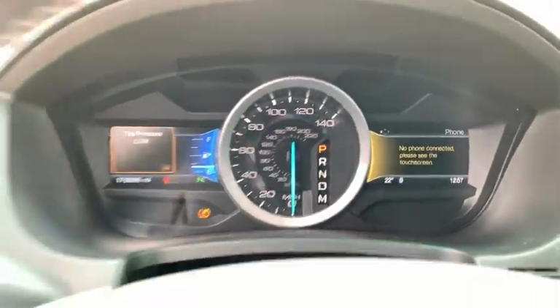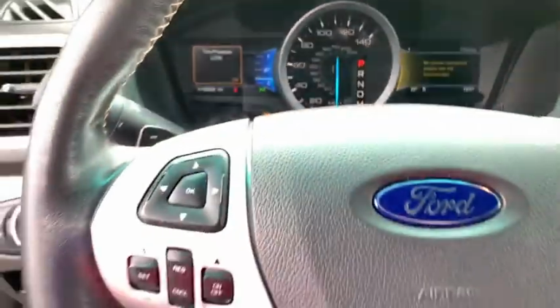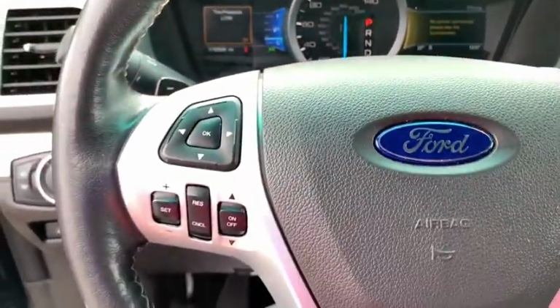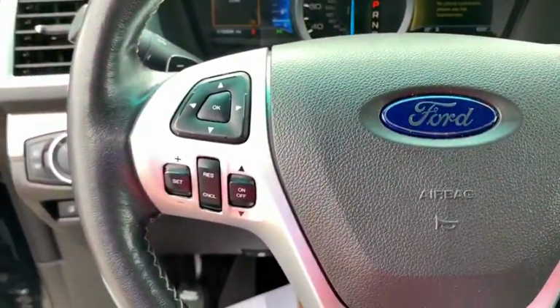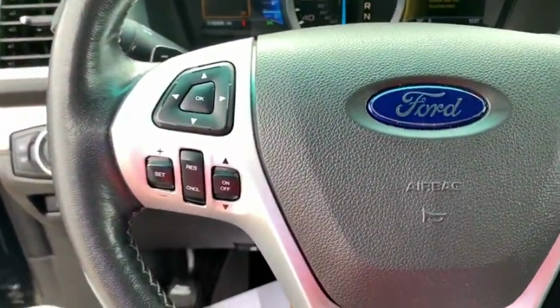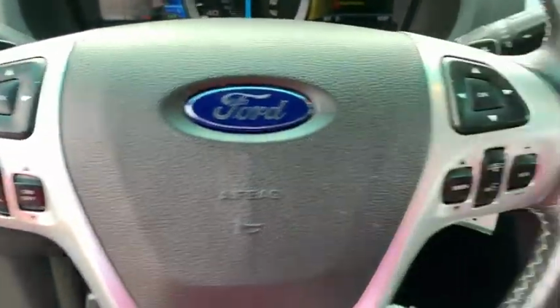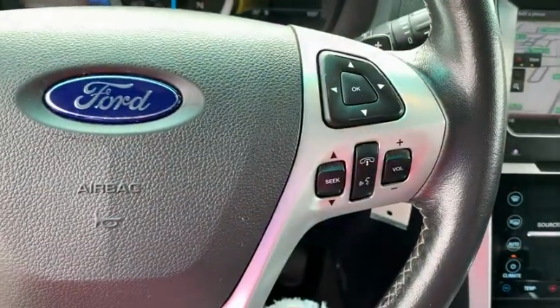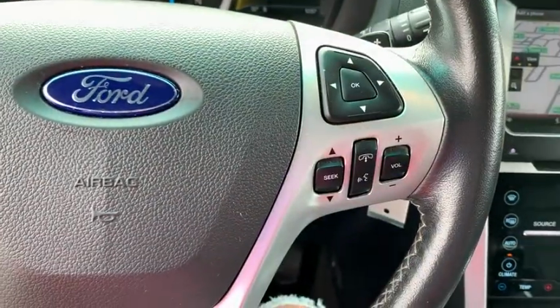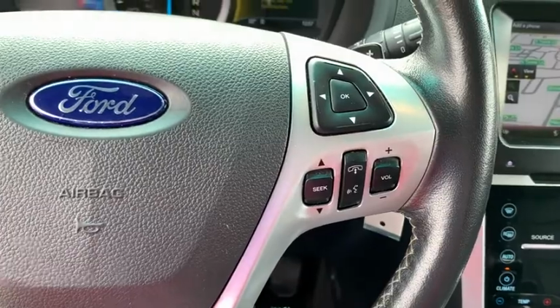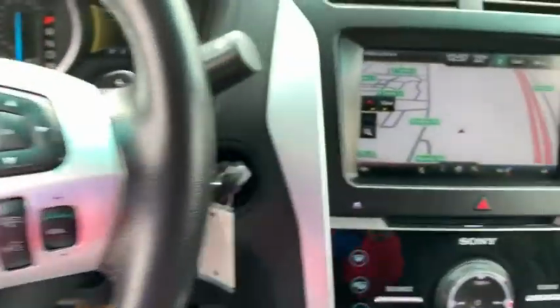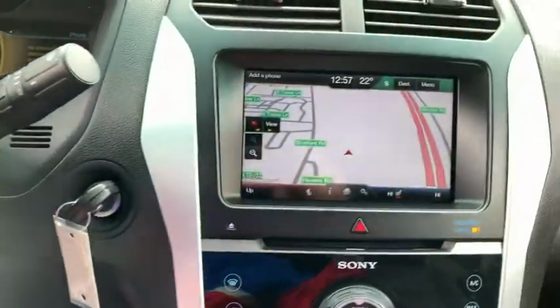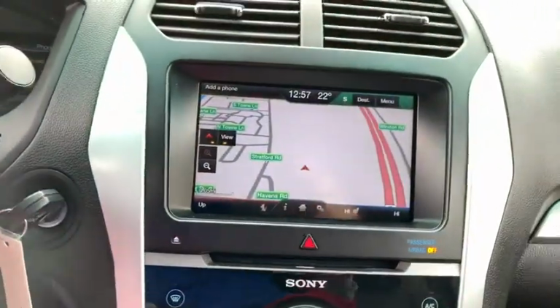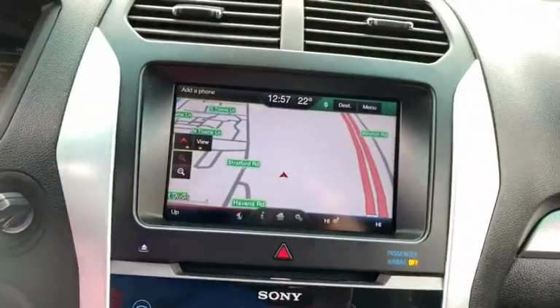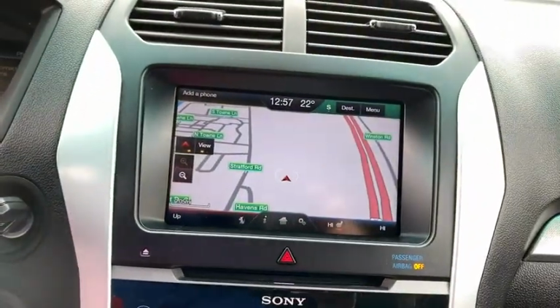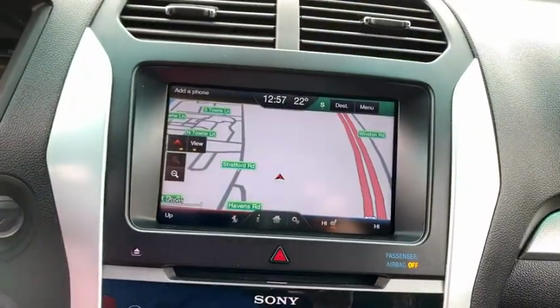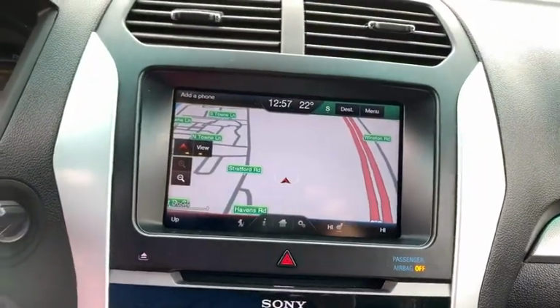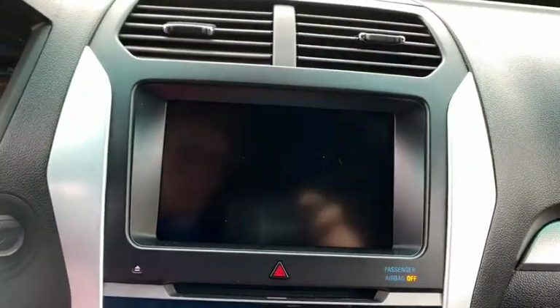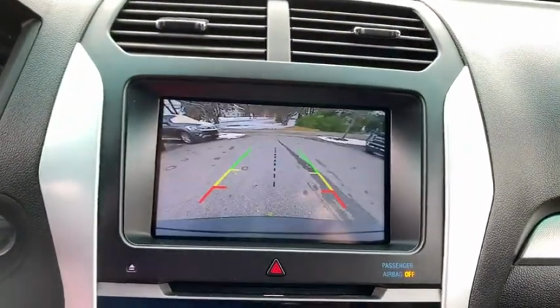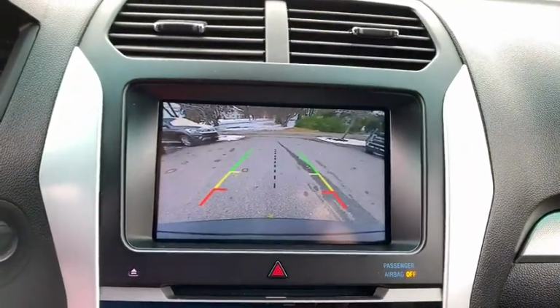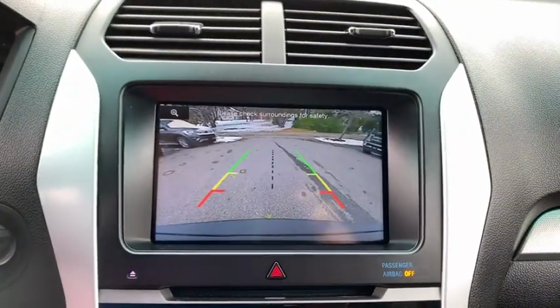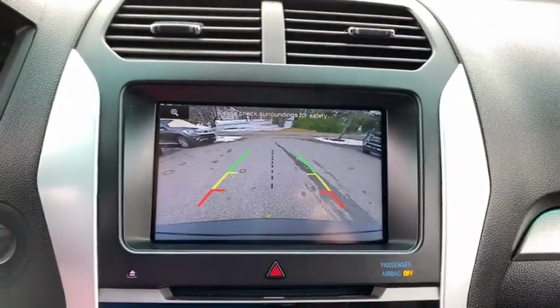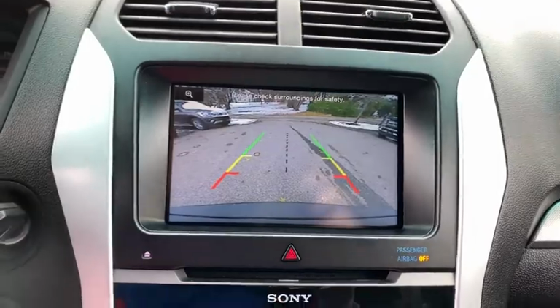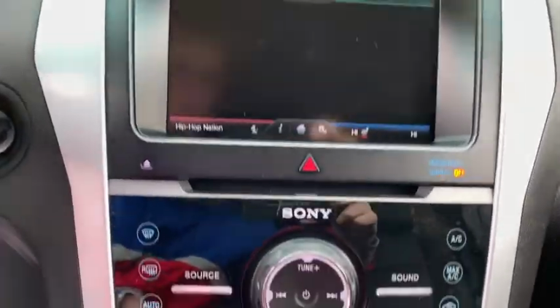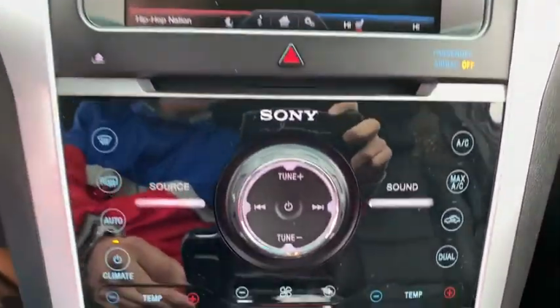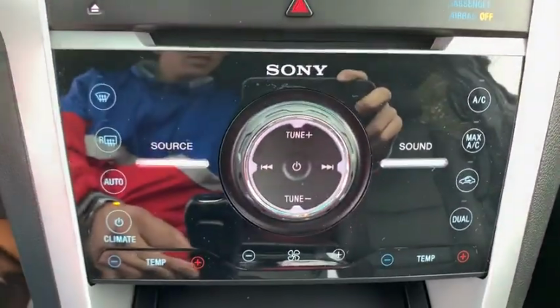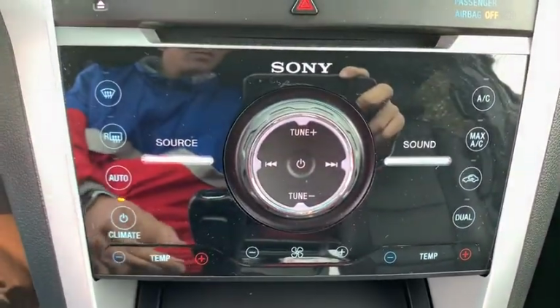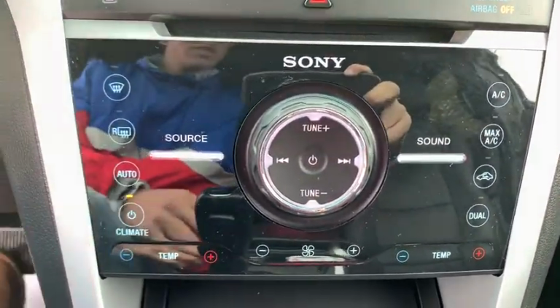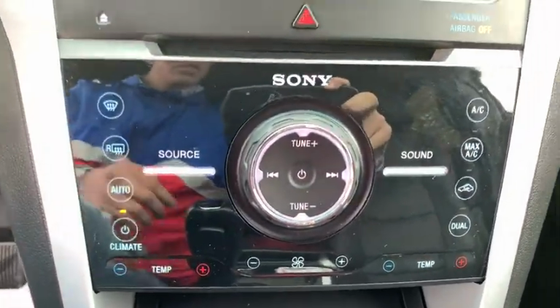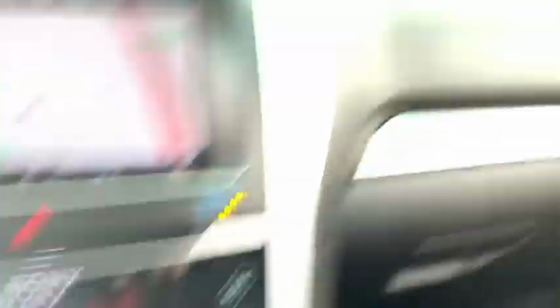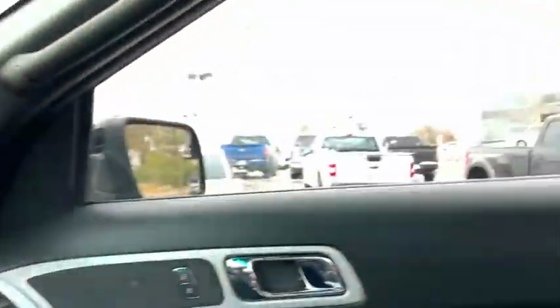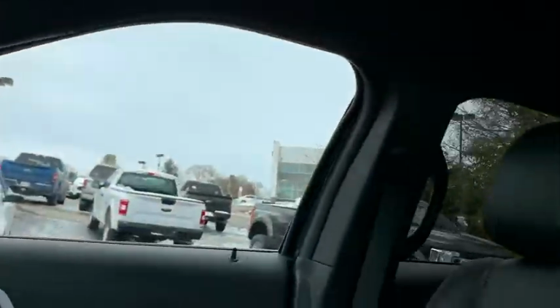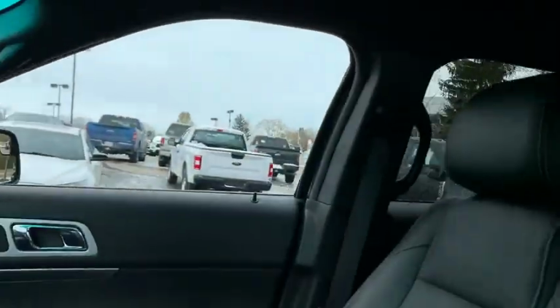Fog lights. Electronic stability control. Compass. Power windows. Trip computer. Rear window defroster. Heated front seat. CD player. Security system. Brake assist. Remote keyless entry.